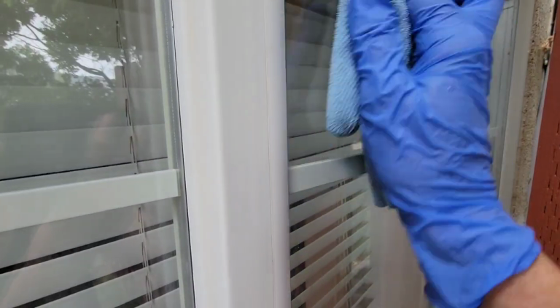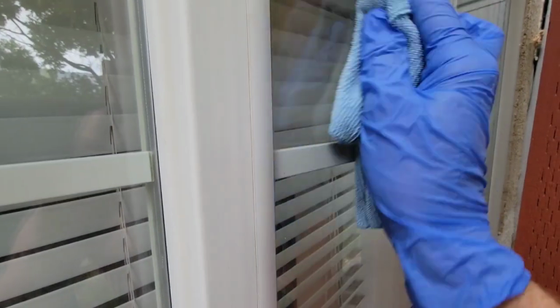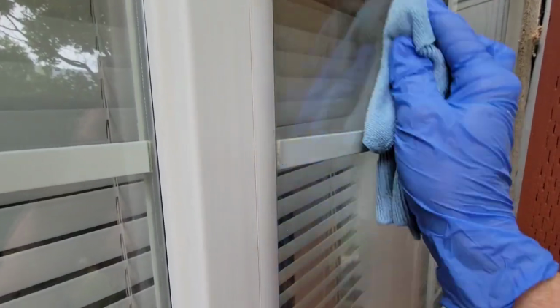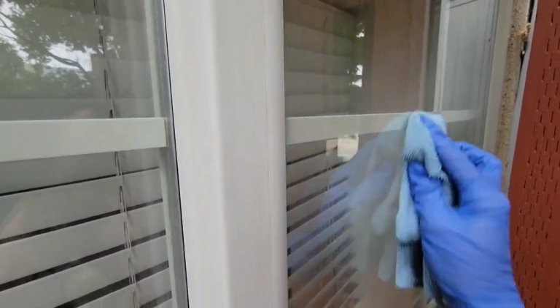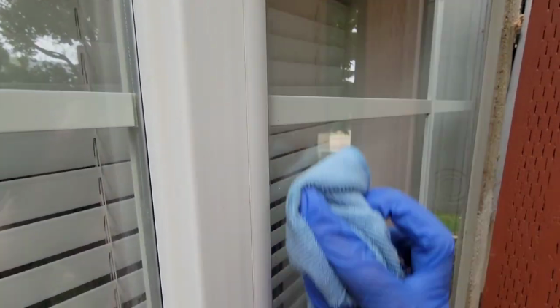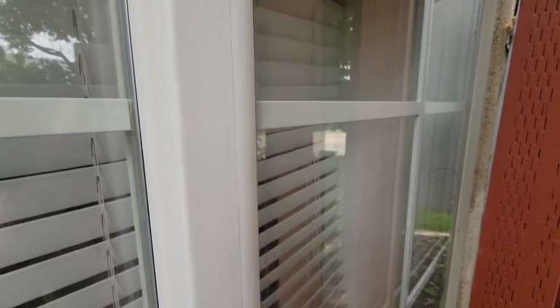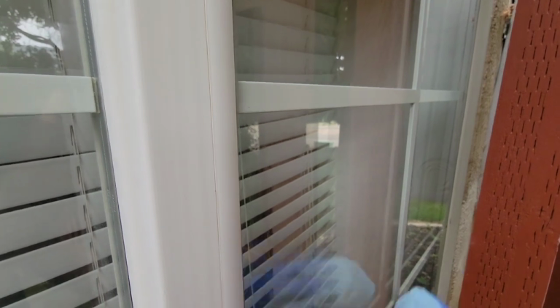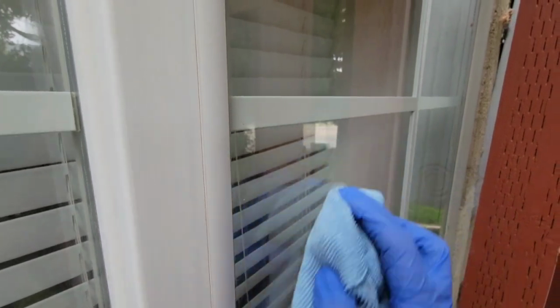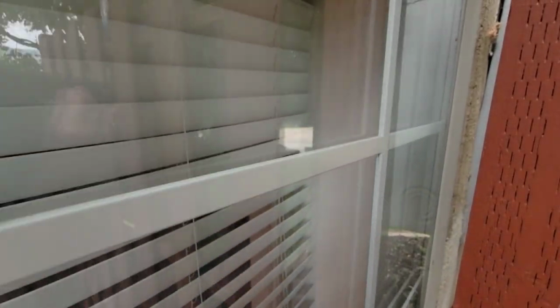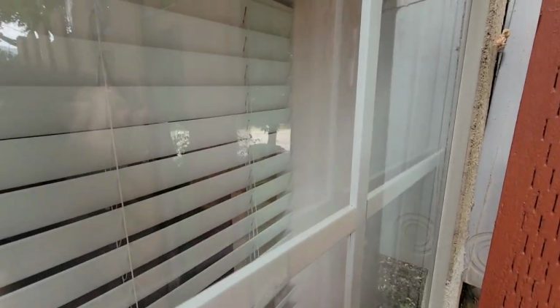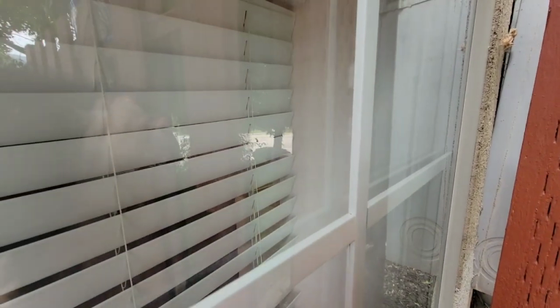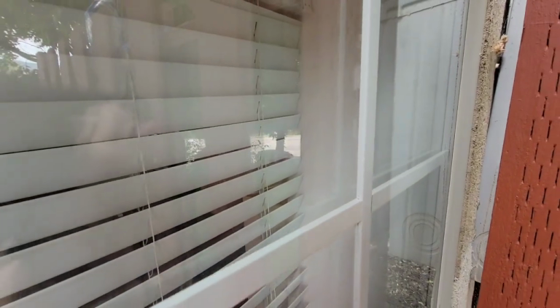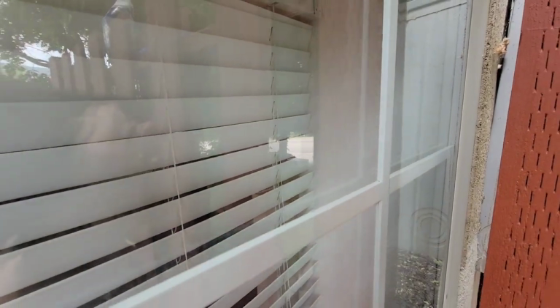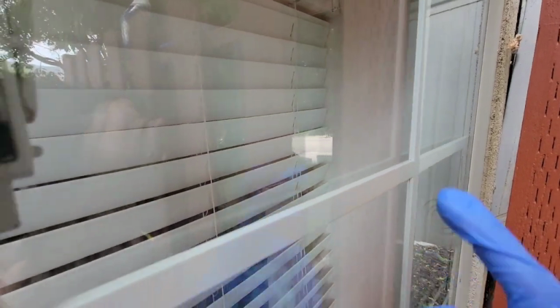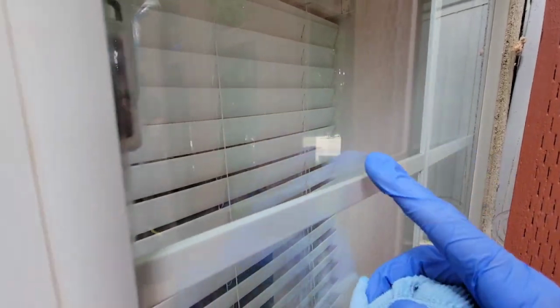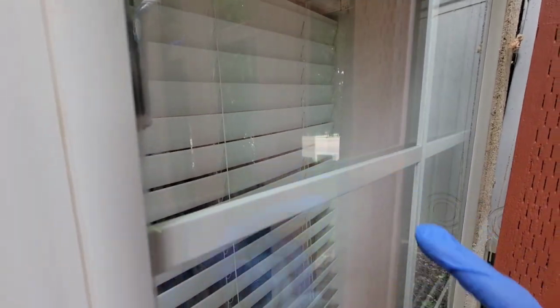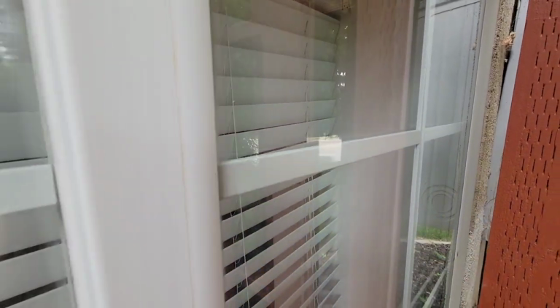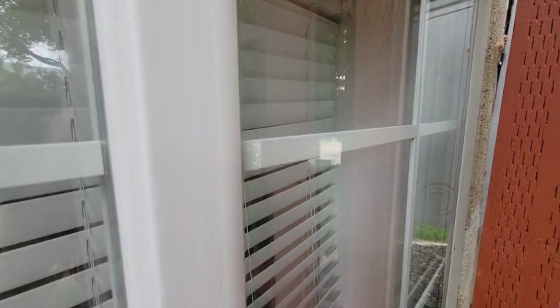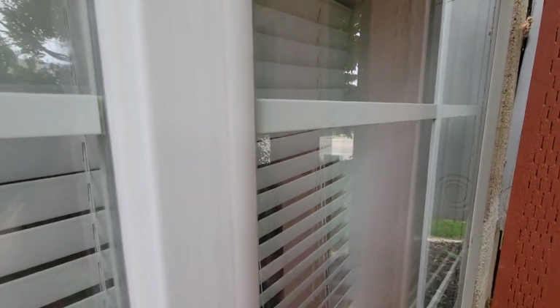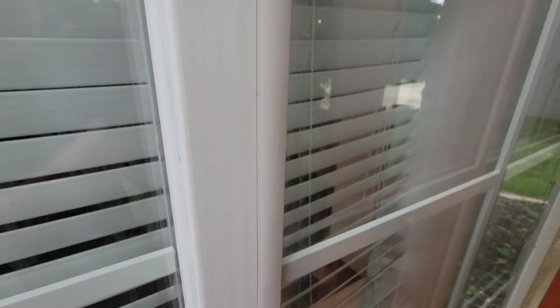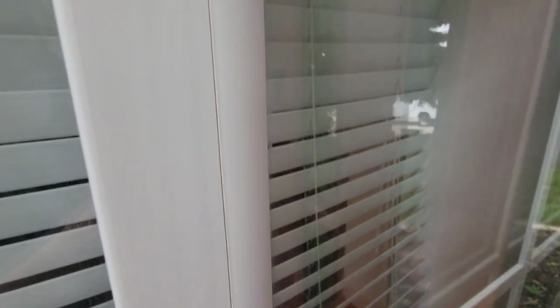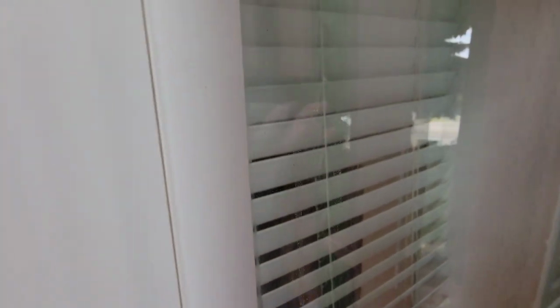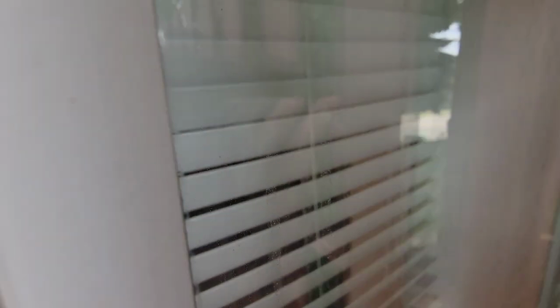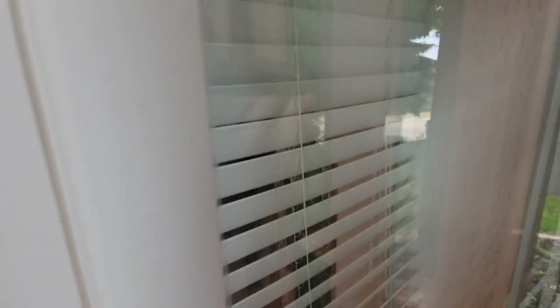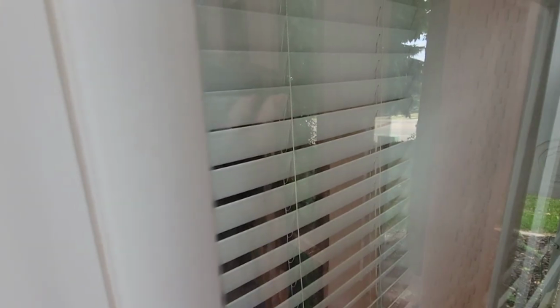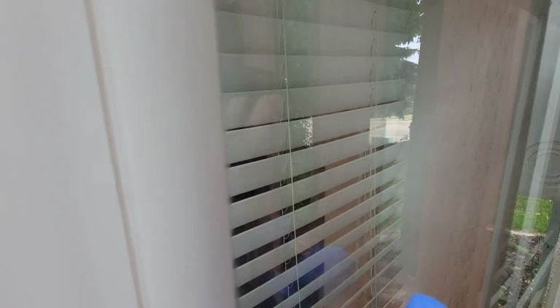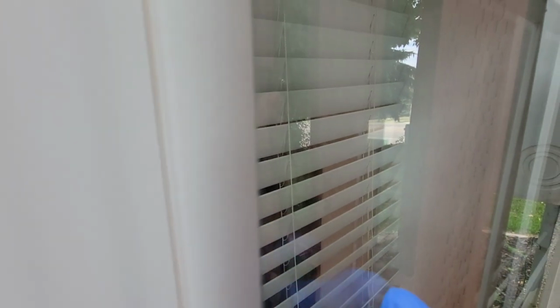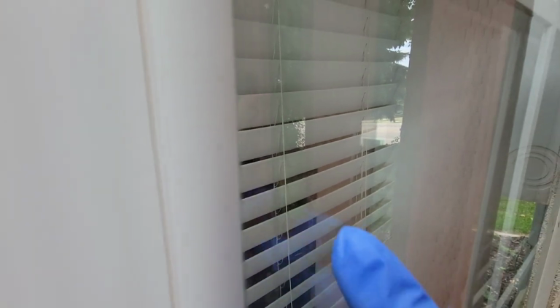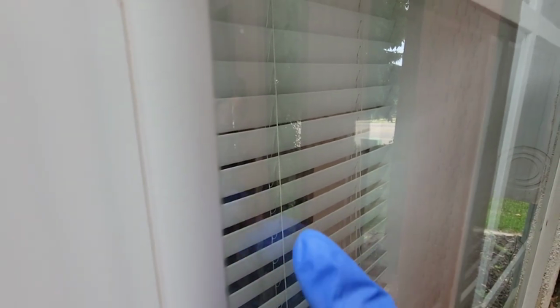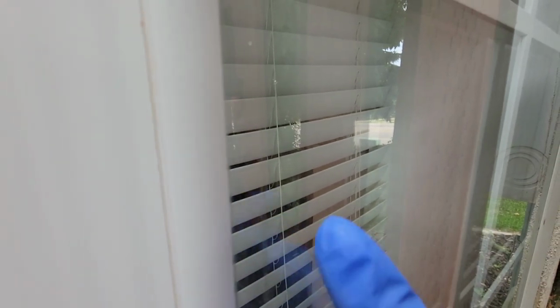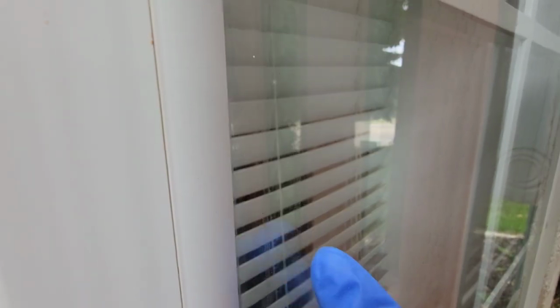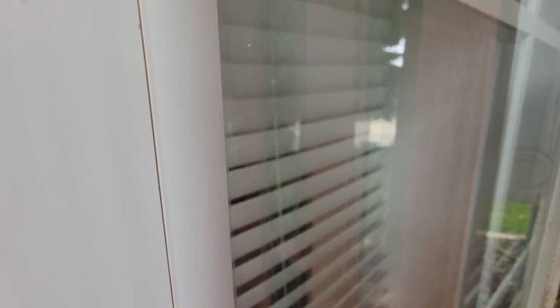Once you are done with your microfiber cloth, you are left with a beautiful, clean, shiny window pane. It's so clean in fact that I can actually see it is time to clean the inside of my window as well.